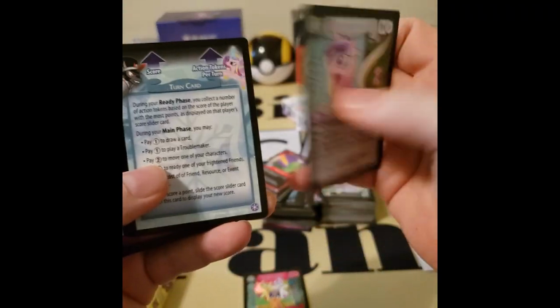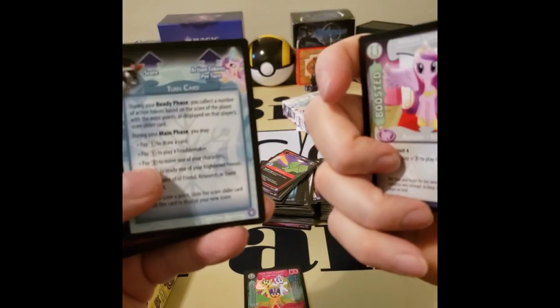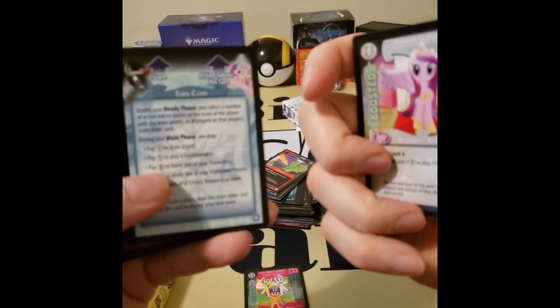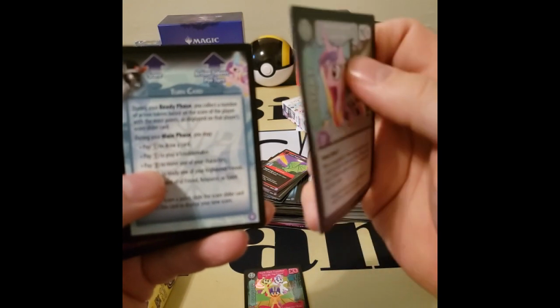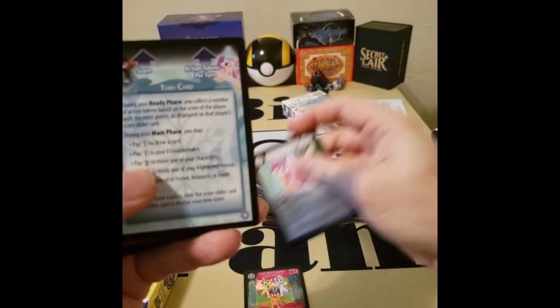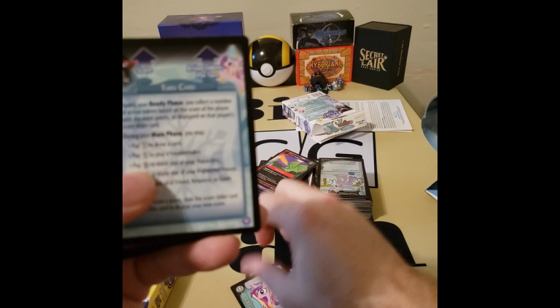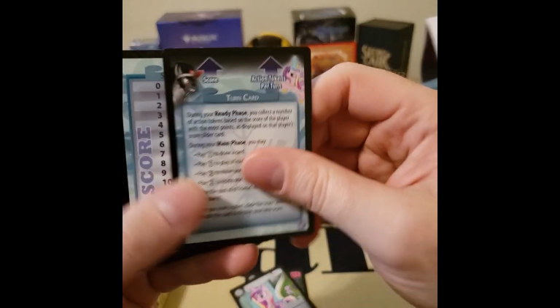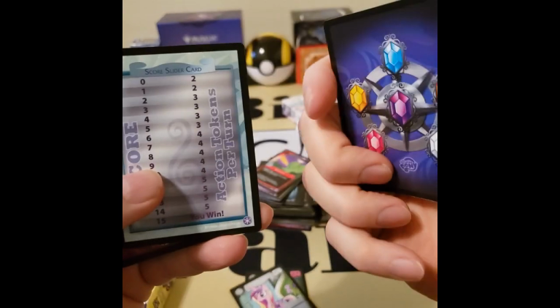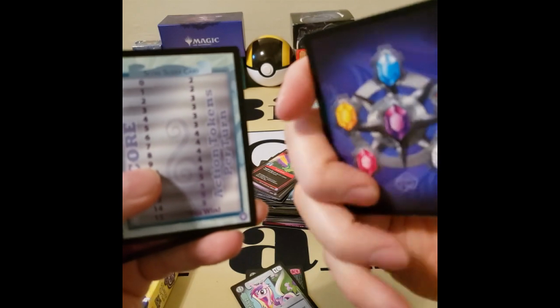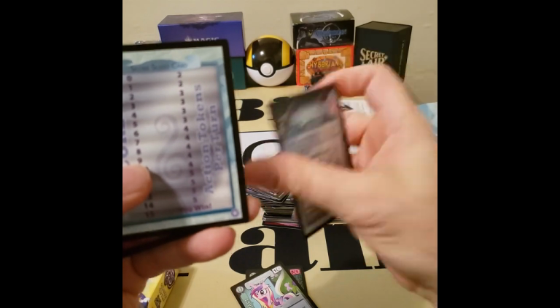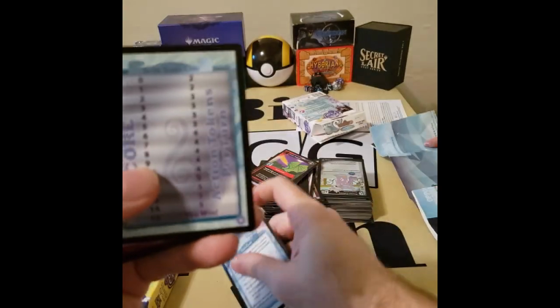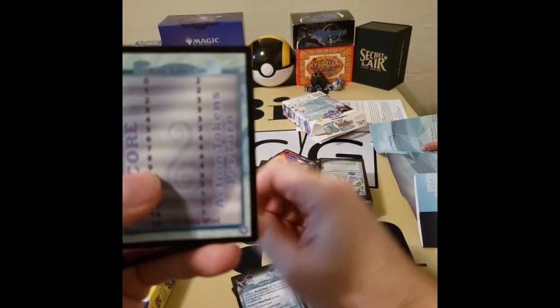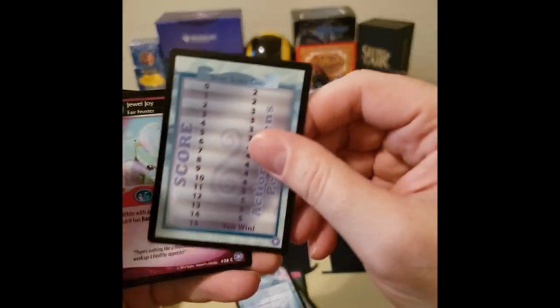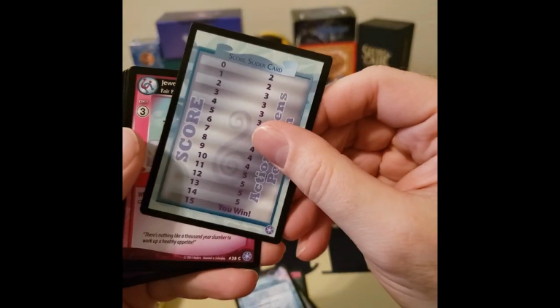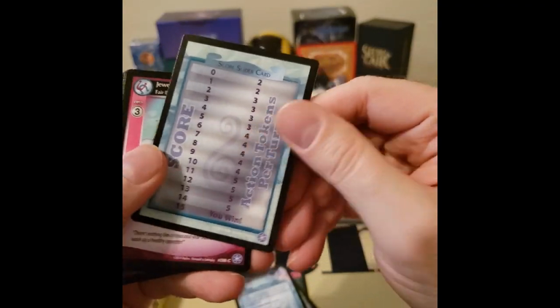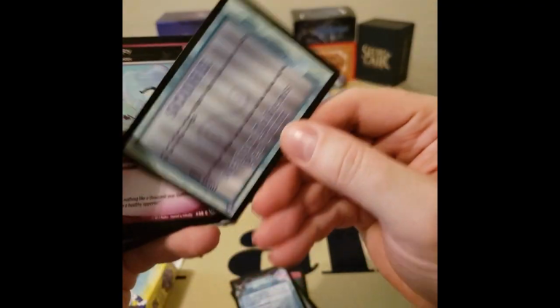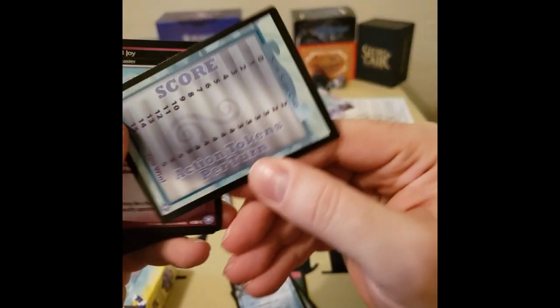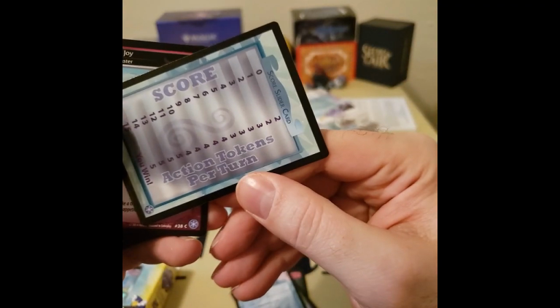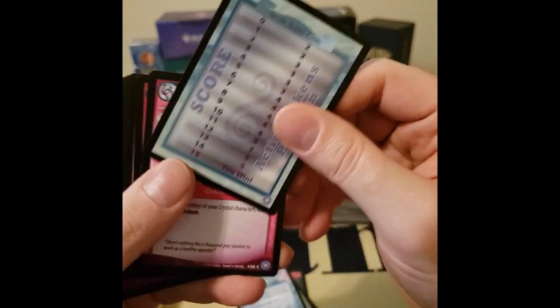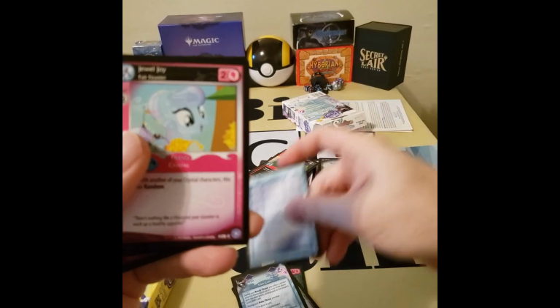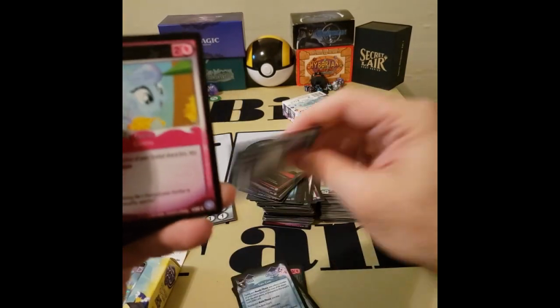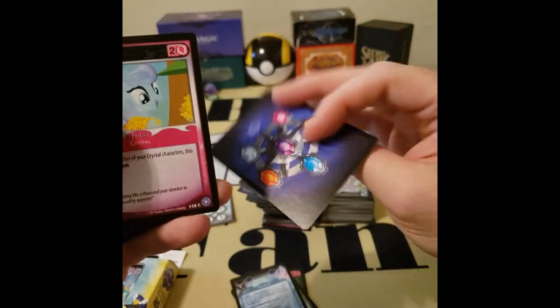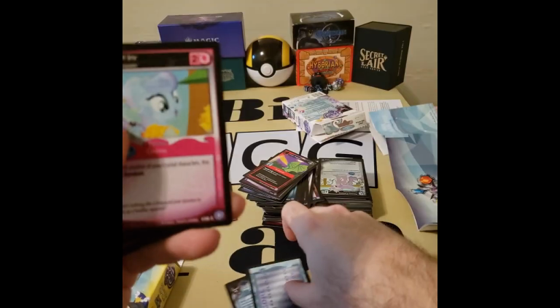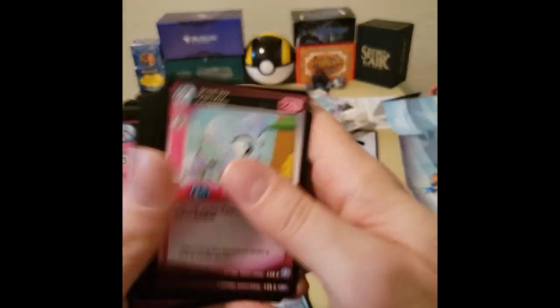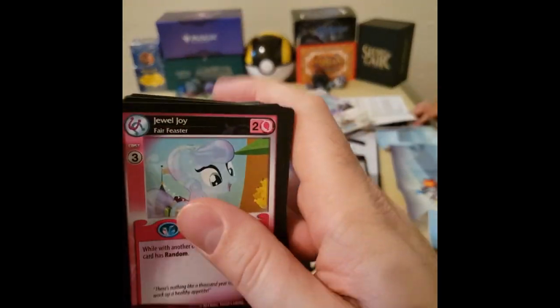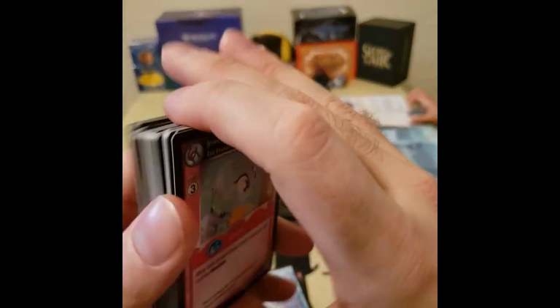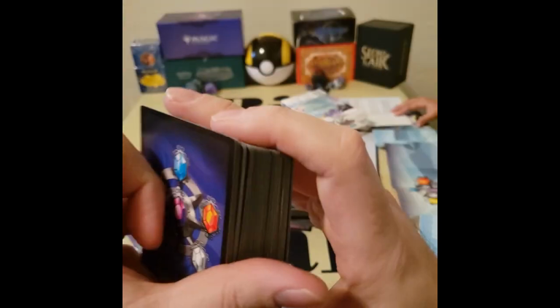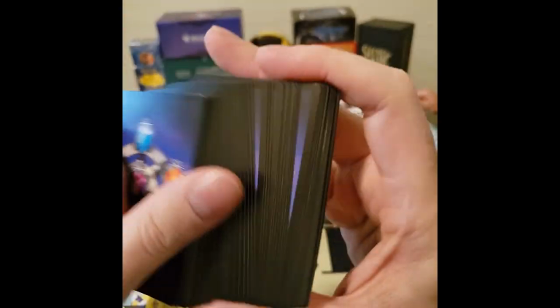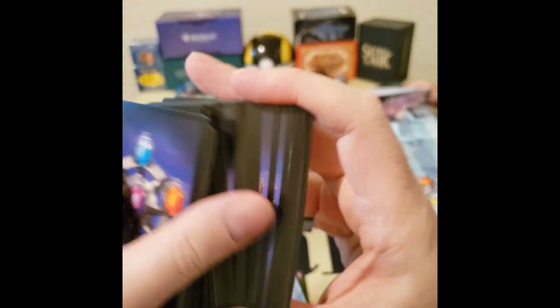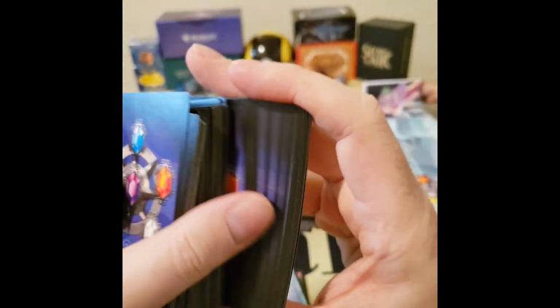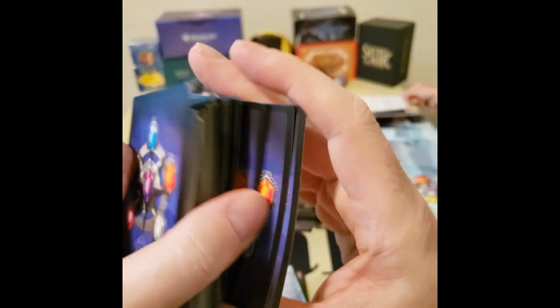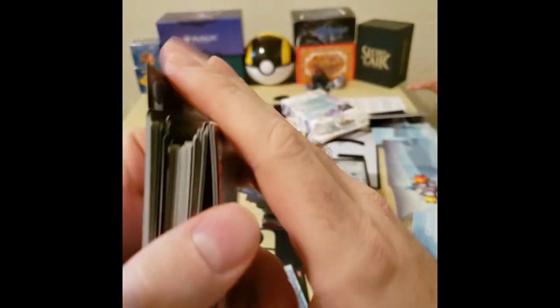We have Cutie Mark Crusaders — the Ponyville flag carriers. It looks like it's a limit thing. This one's got something on the back. Alicorn Royalty — that's got something on the back as well. And then here's a little turn card — that'll be handy. And then a score card. Action tokens per turn. And then we go into the regular cards.